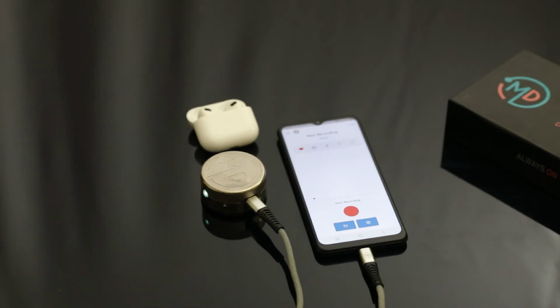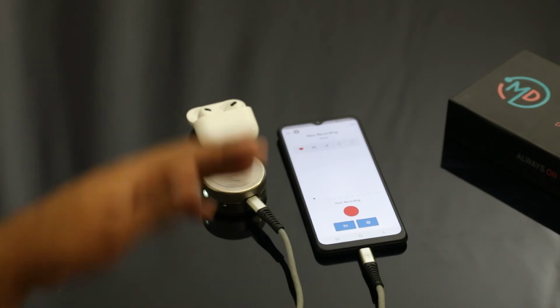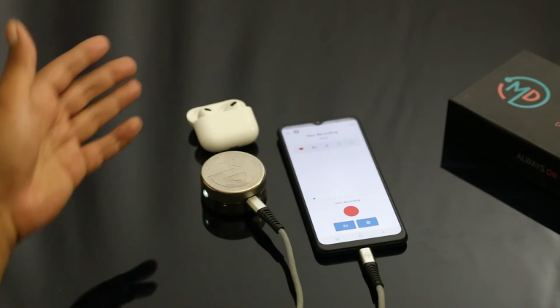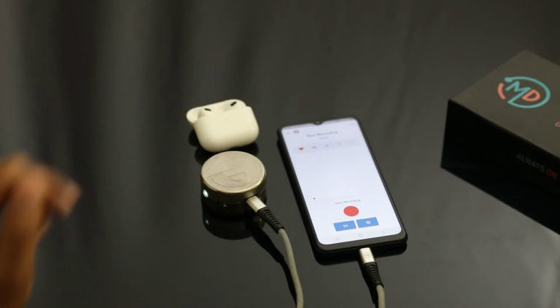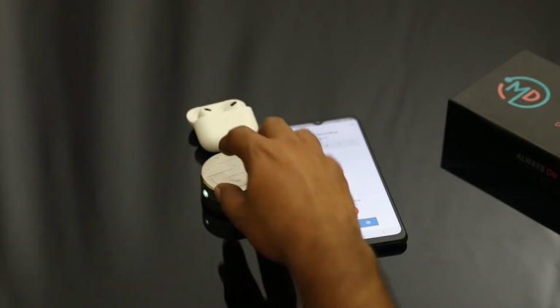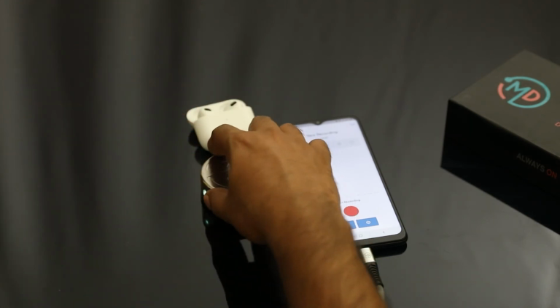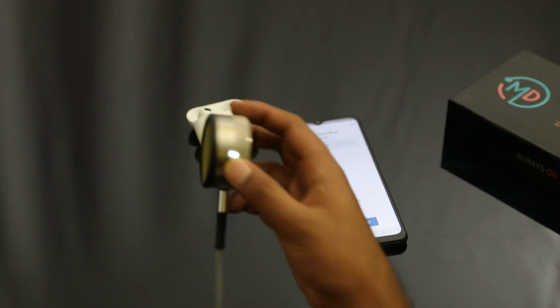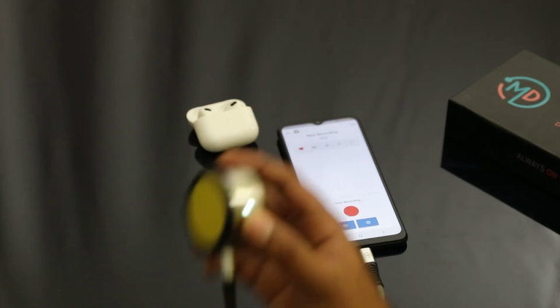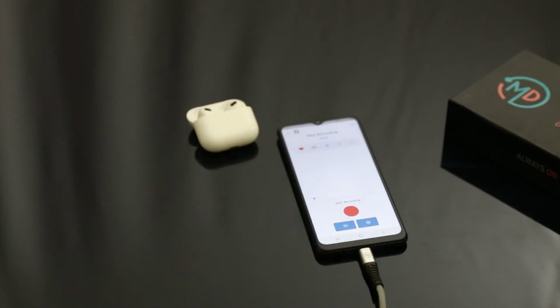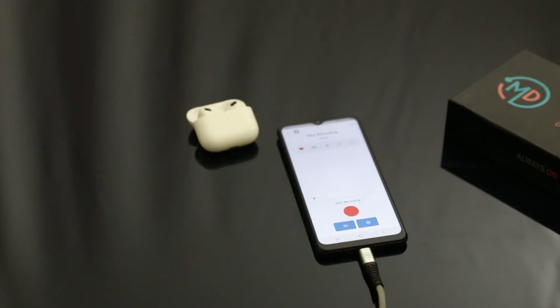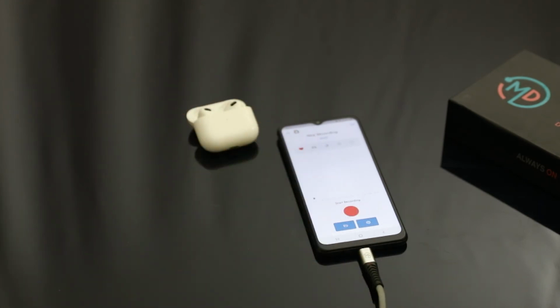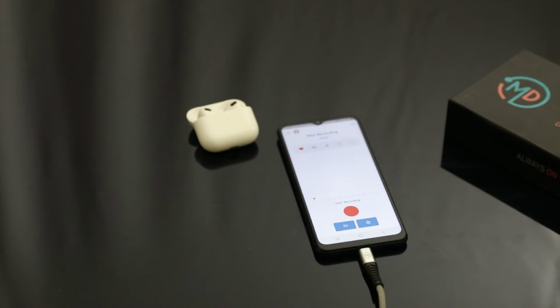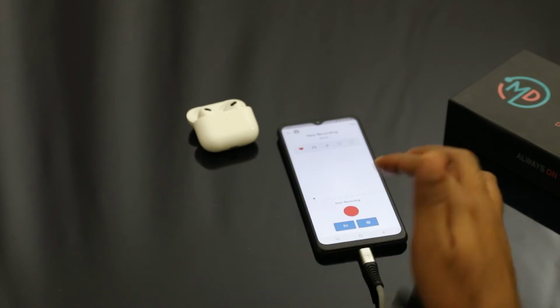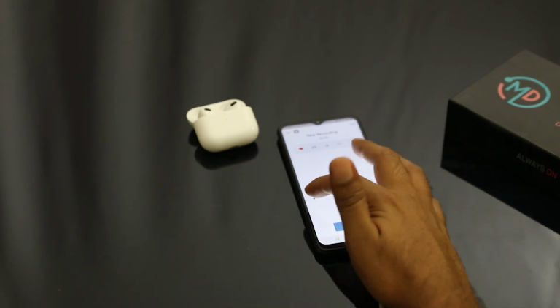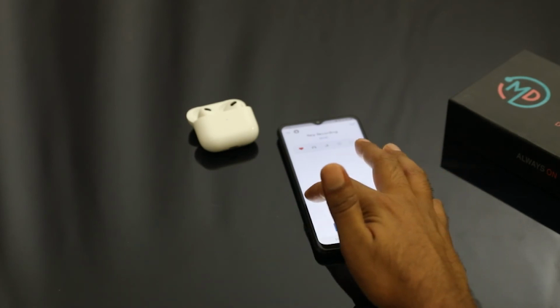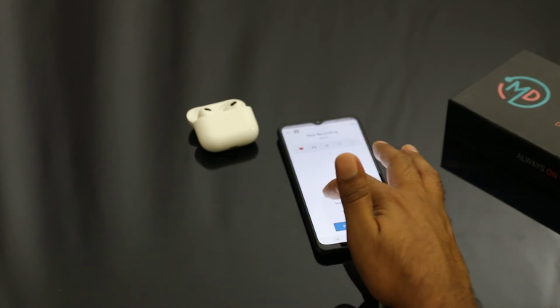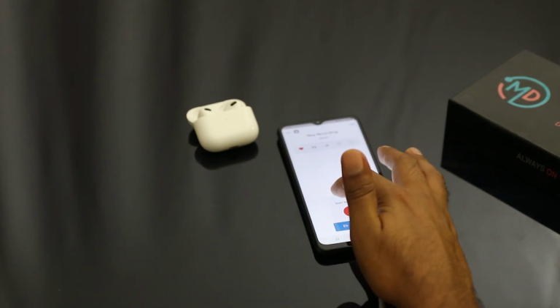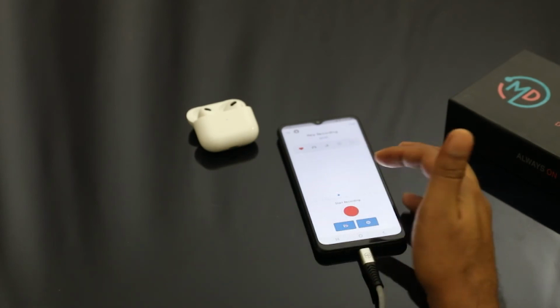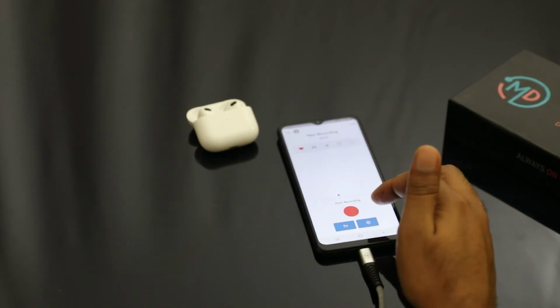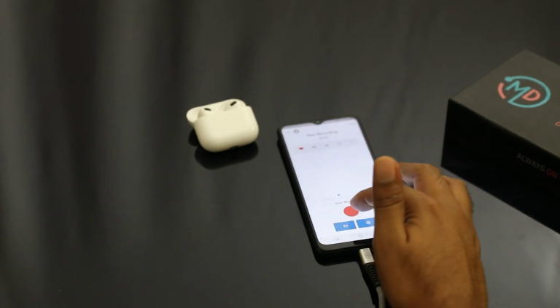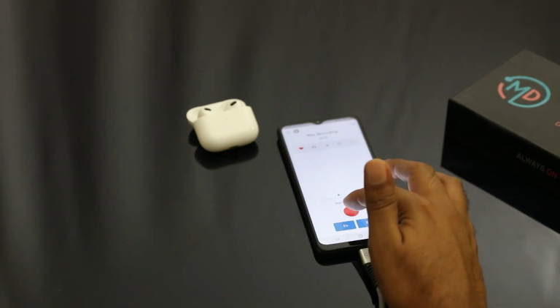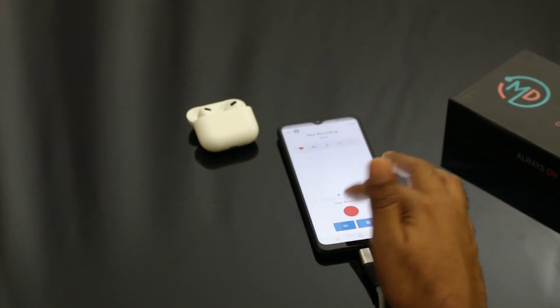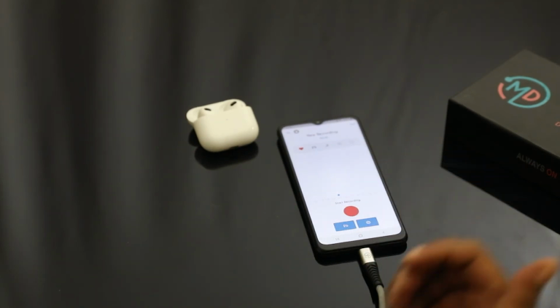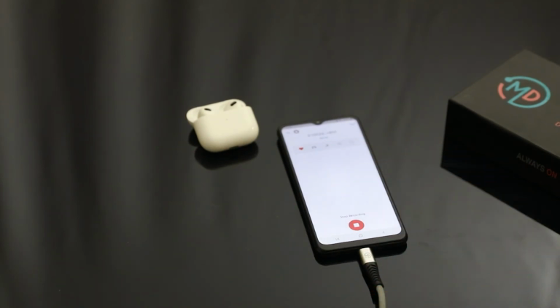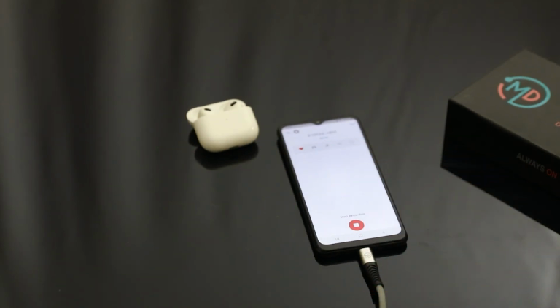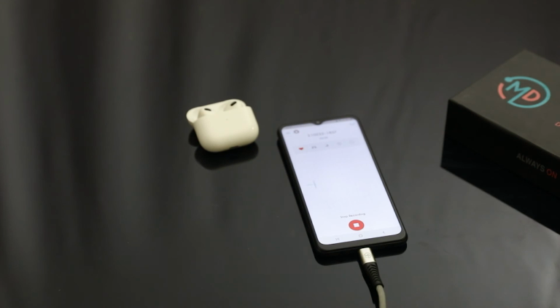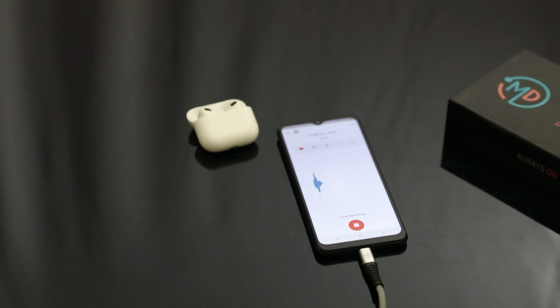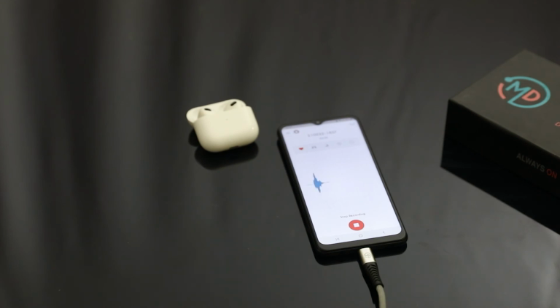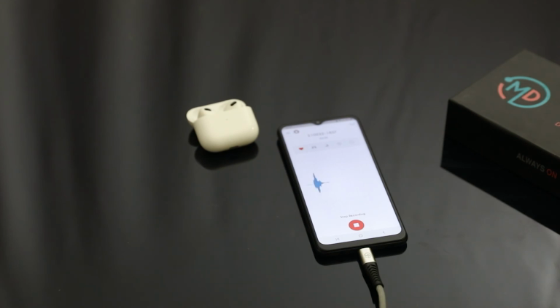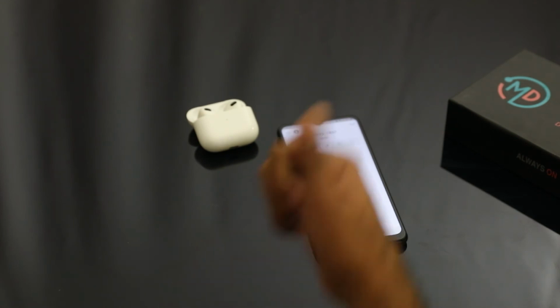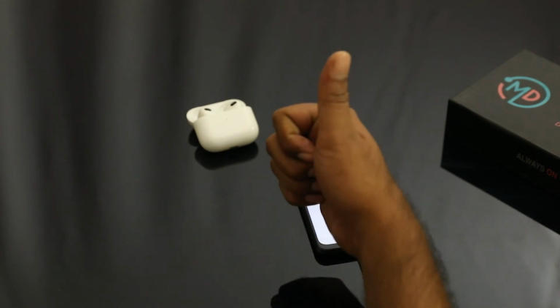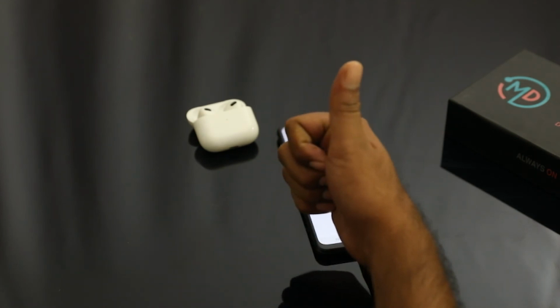Once this is done, take your device and place it on your chest, amplify as required, and hit the record button. Happy auscultation!